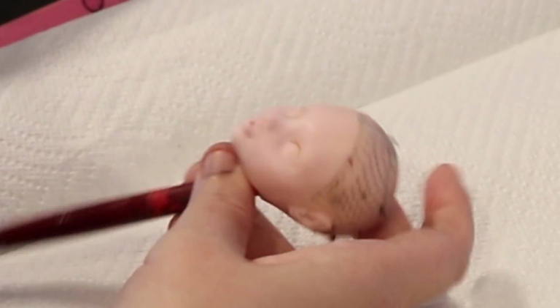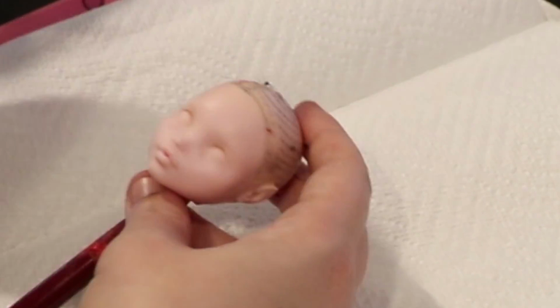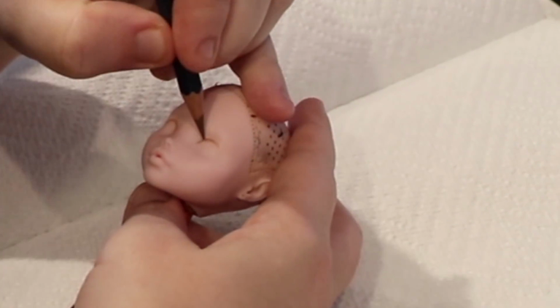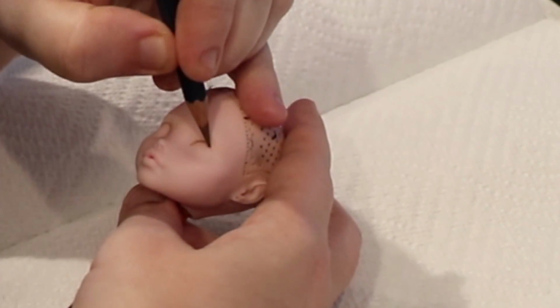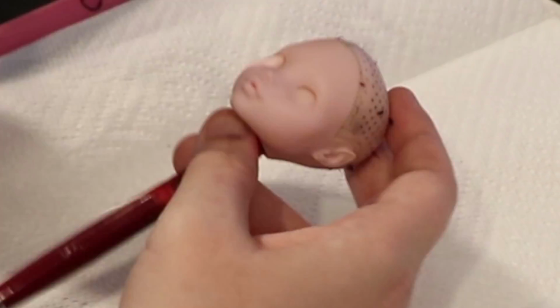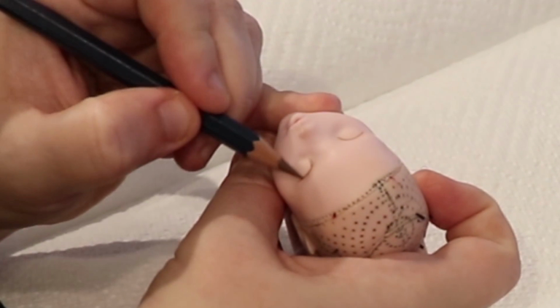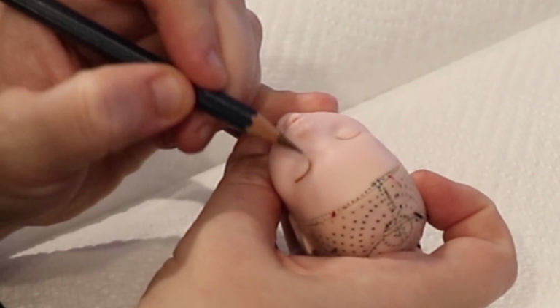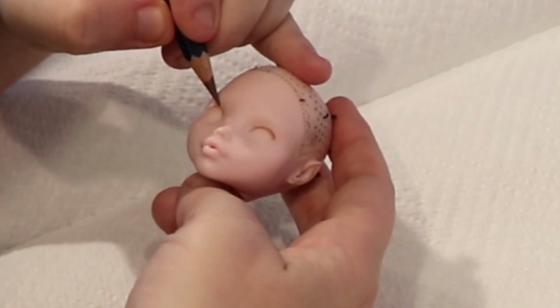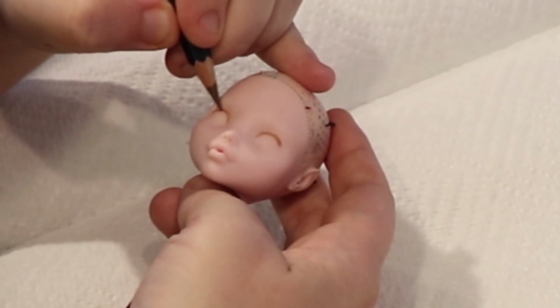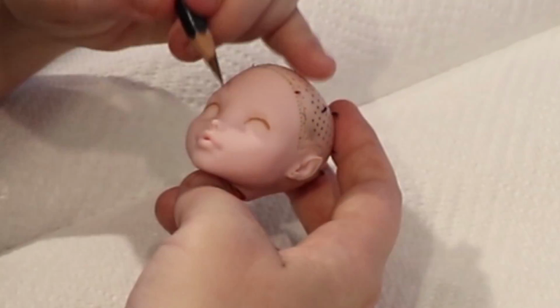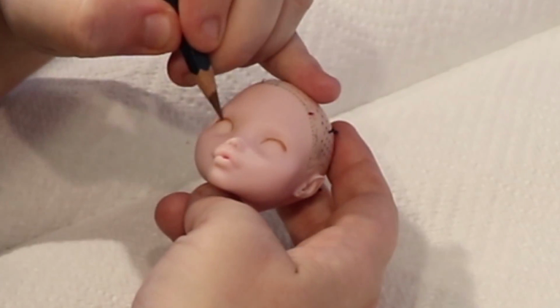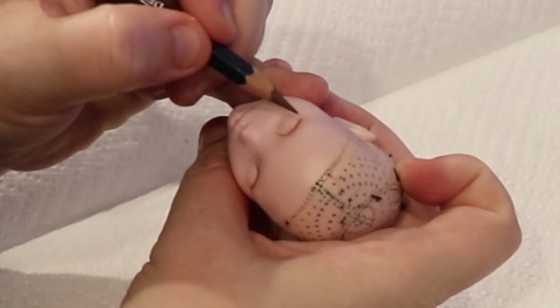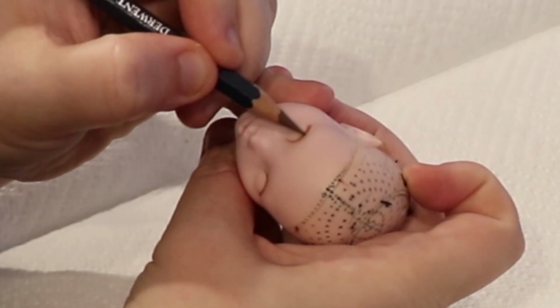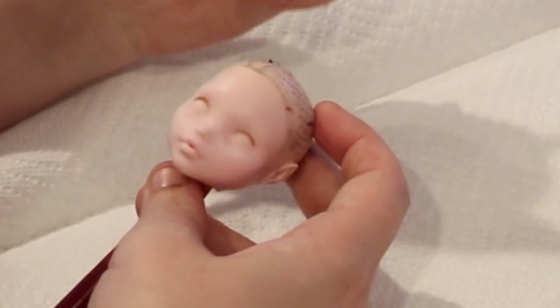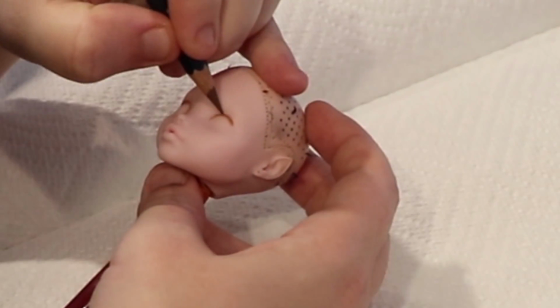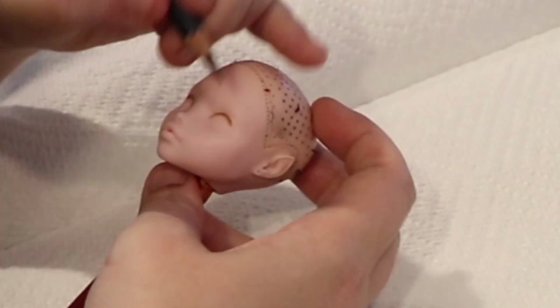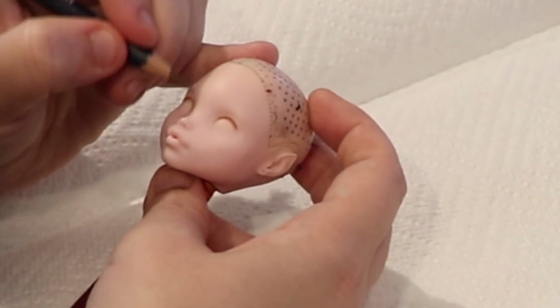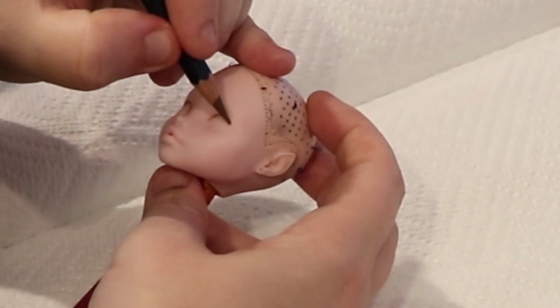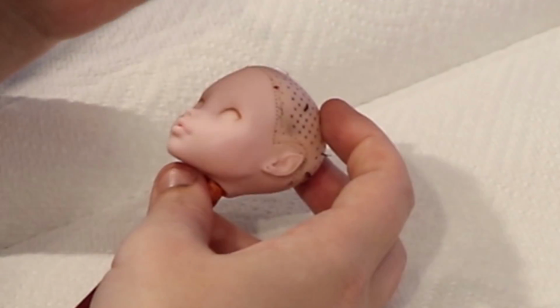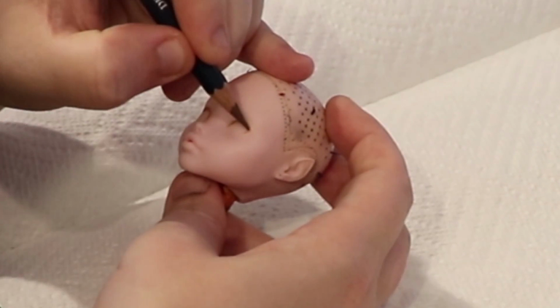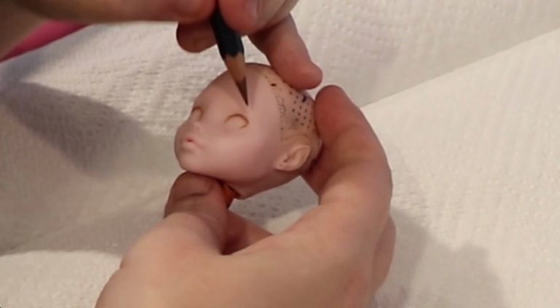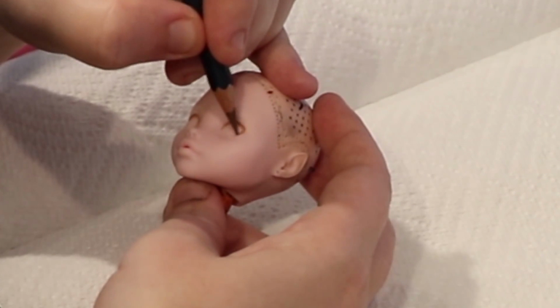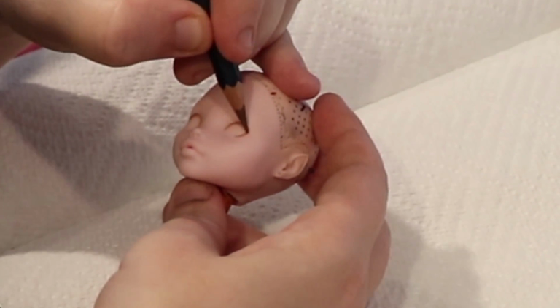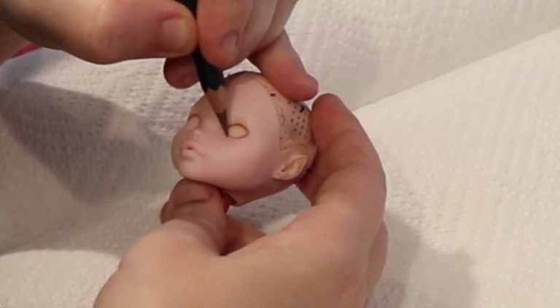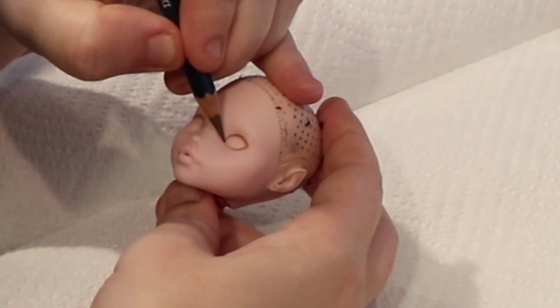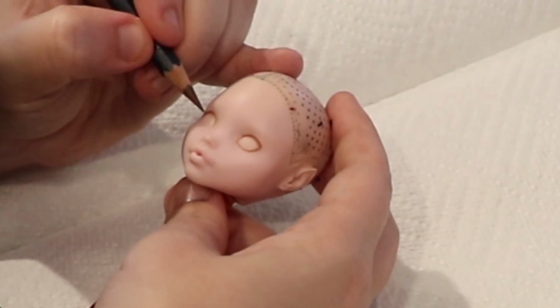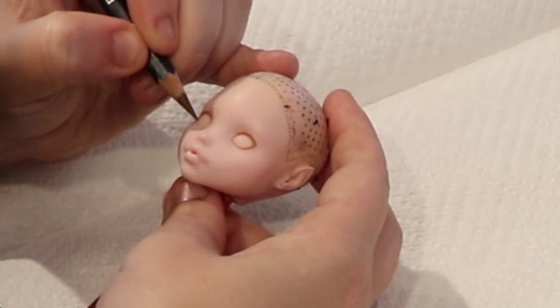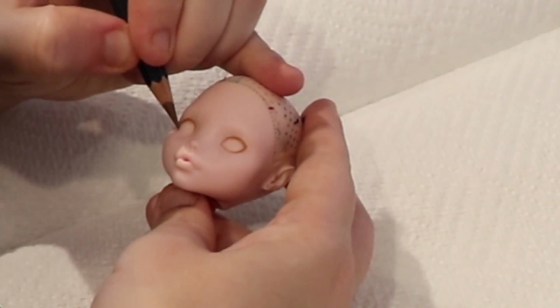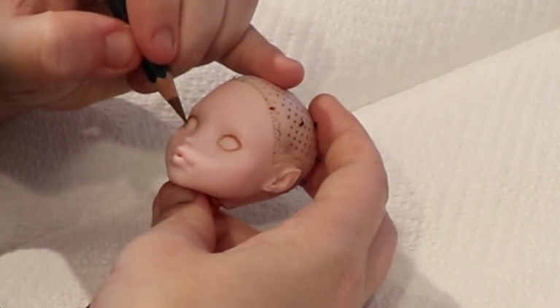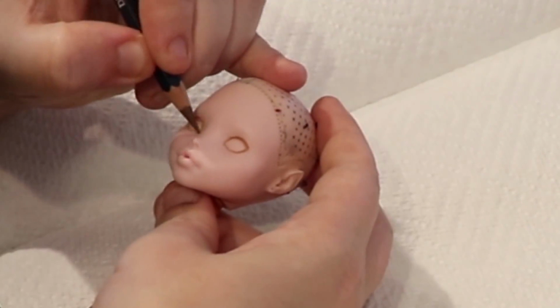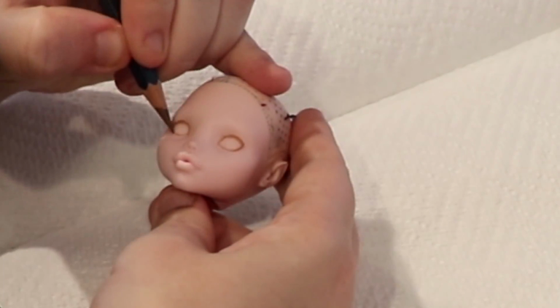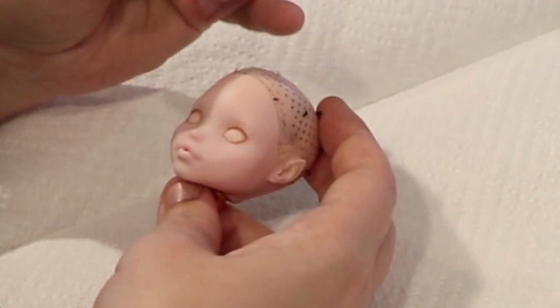I apologize in advance — I put the camera too far back this time, so zooming in so much really screwed up the quality. I hope you can at least see some of what I was doing here.